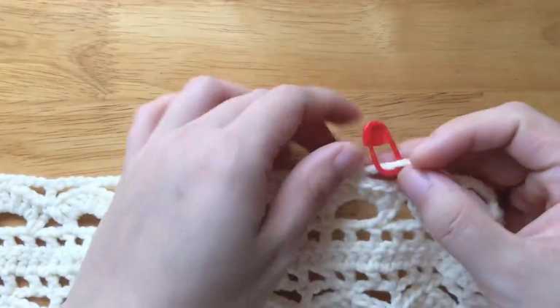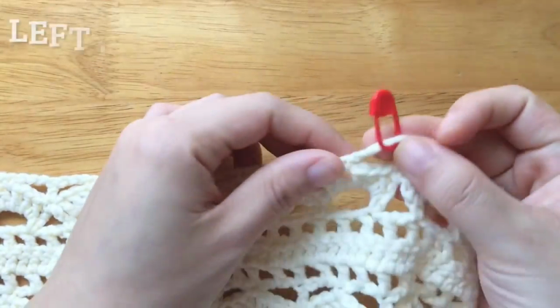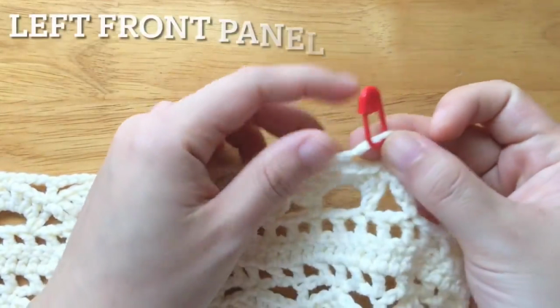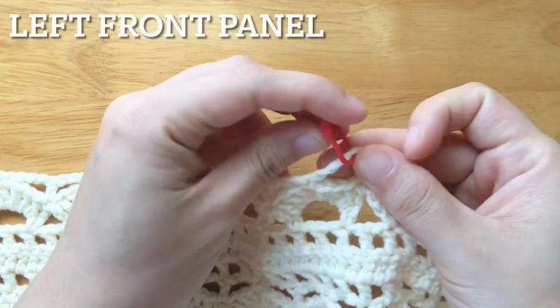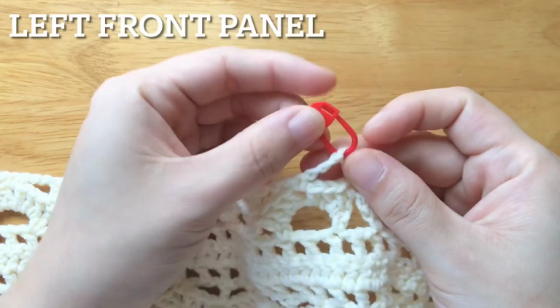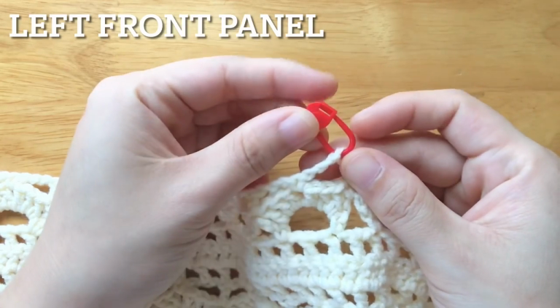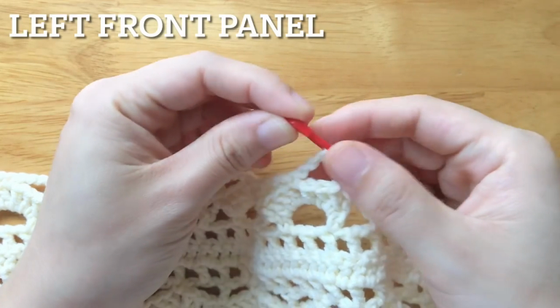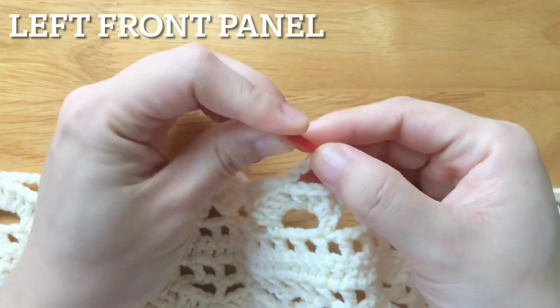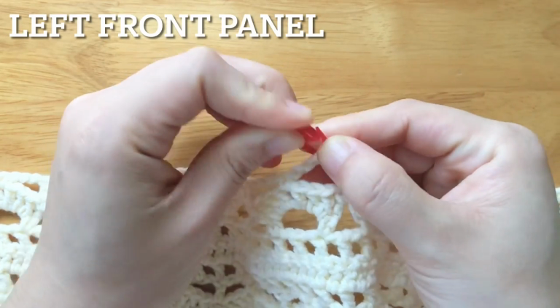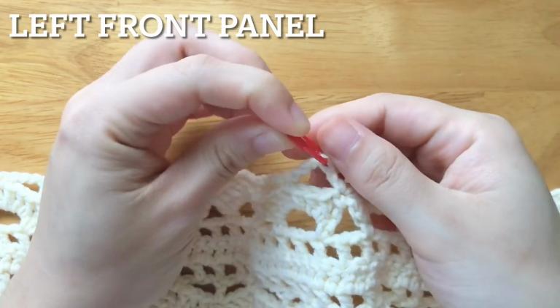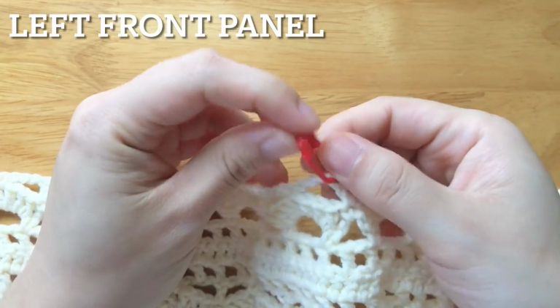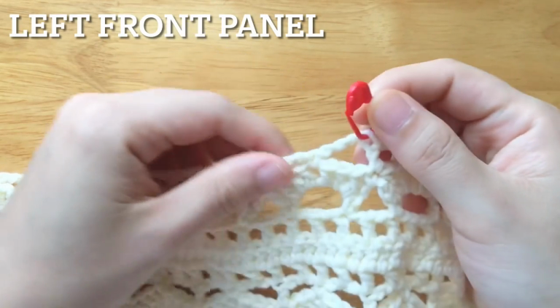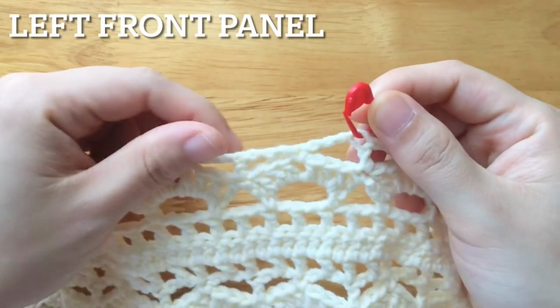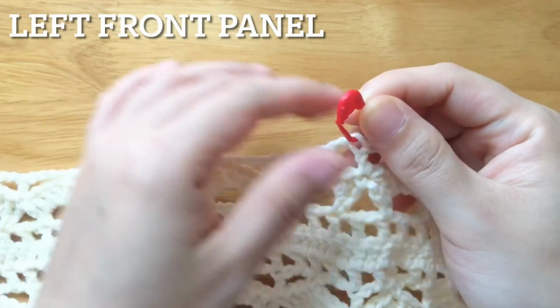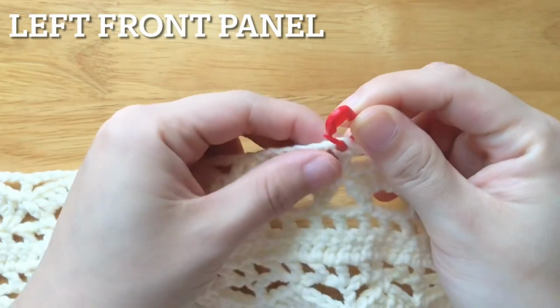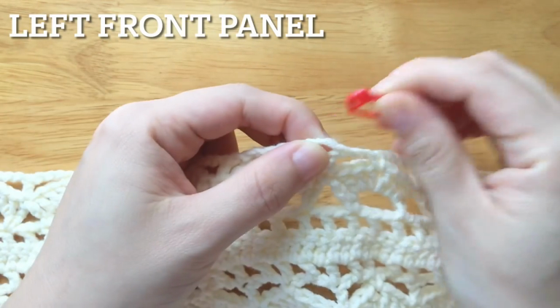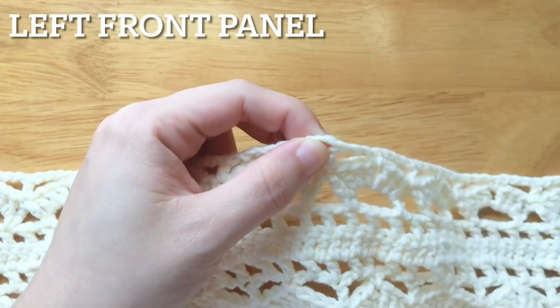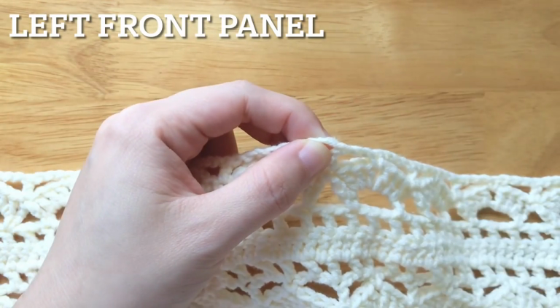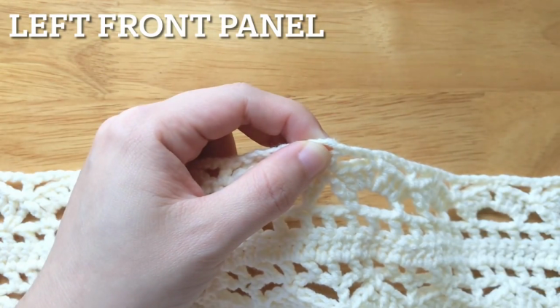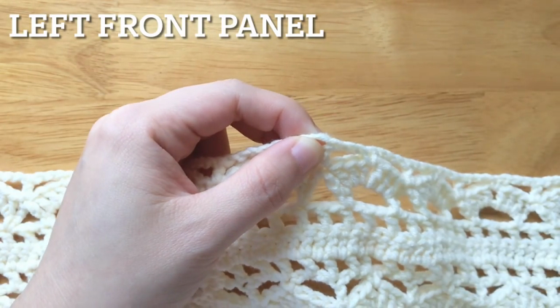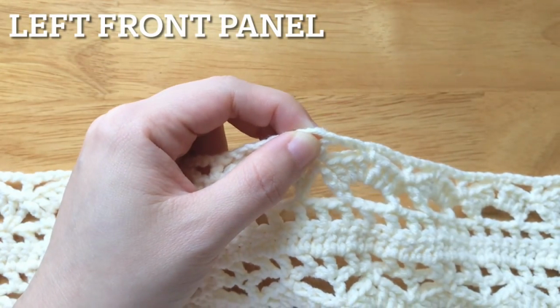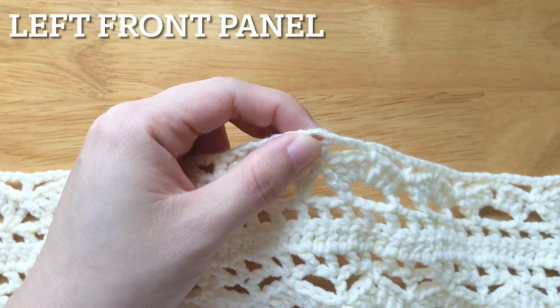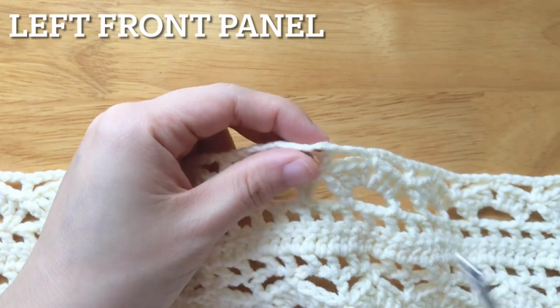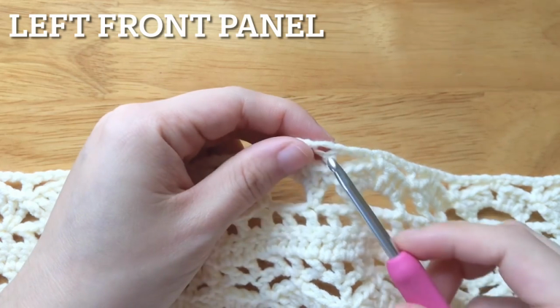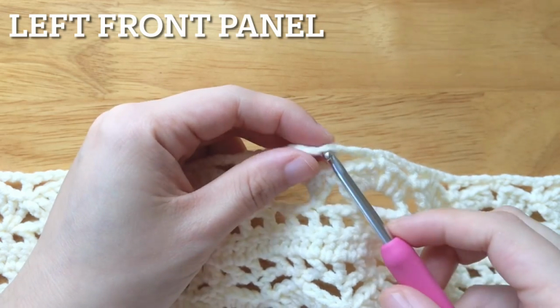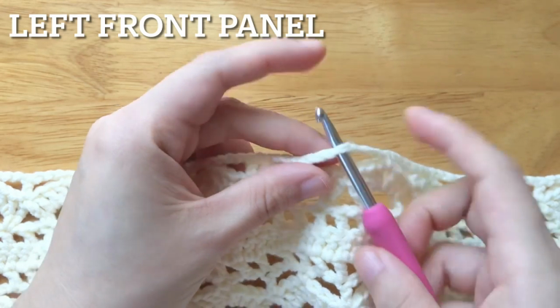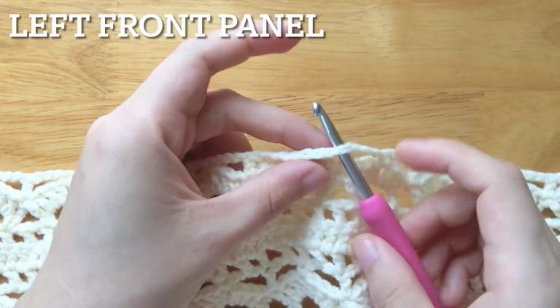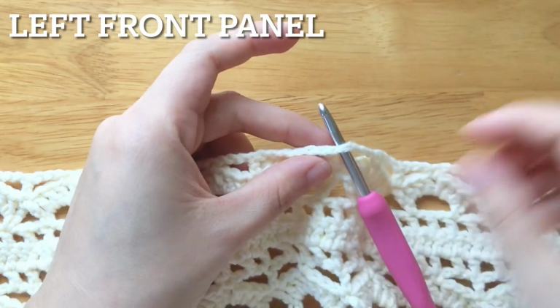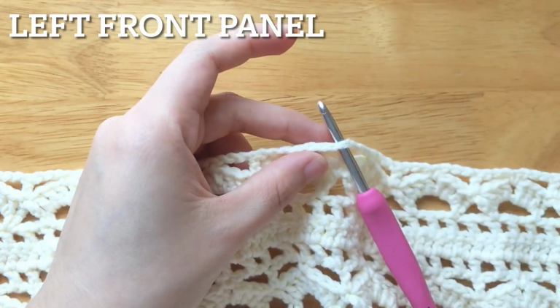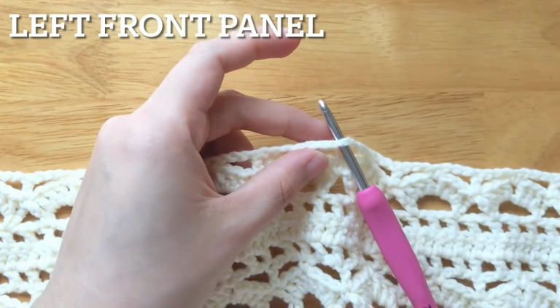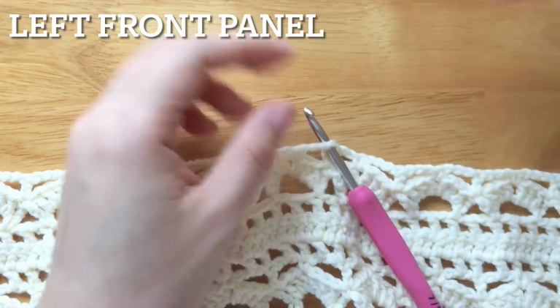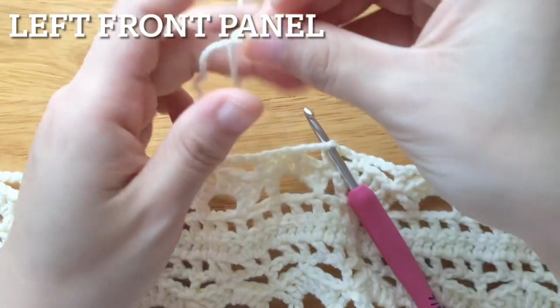To make the left front panel, insert the hook into the second stitch marker on the body panel. Remove the stitch marker, pull up a loop, and secure the yarn.